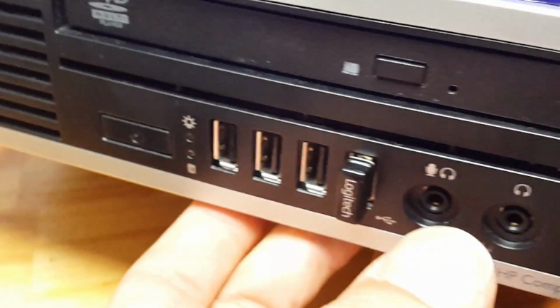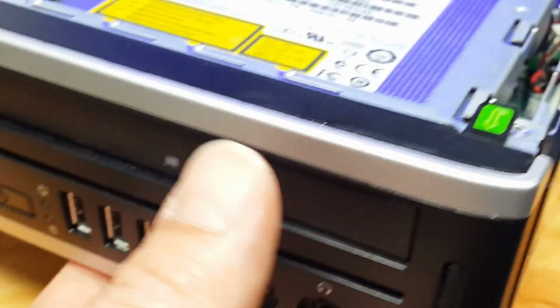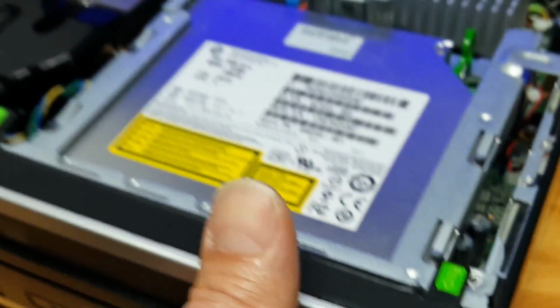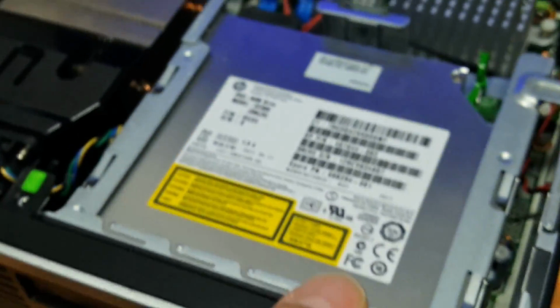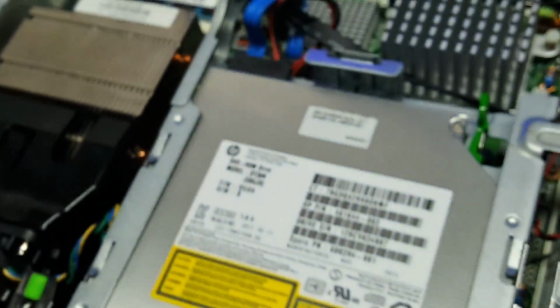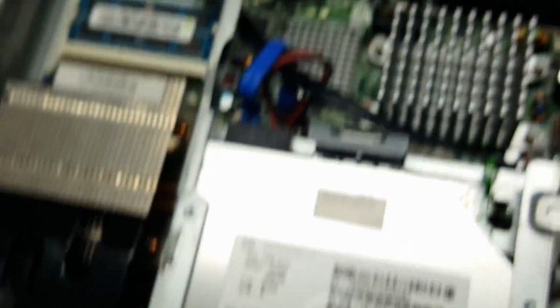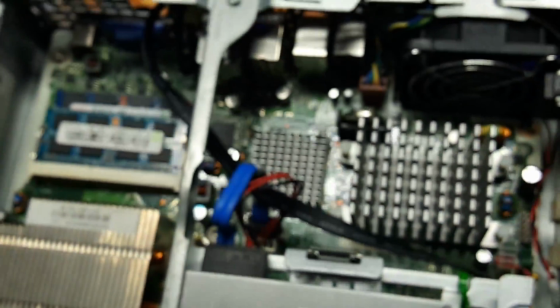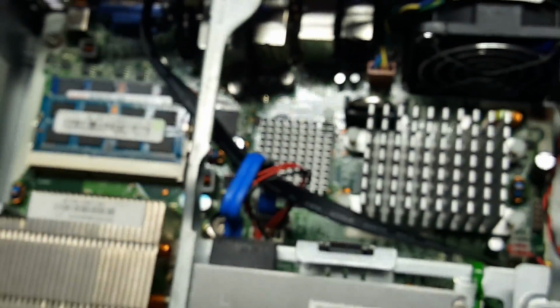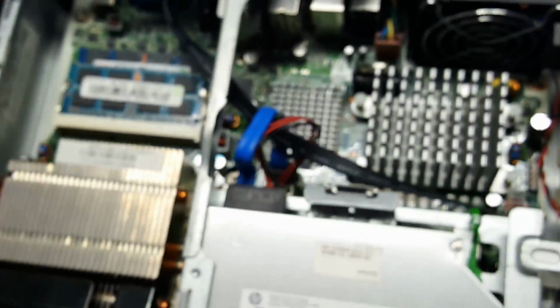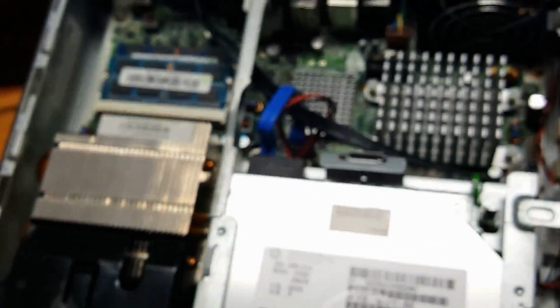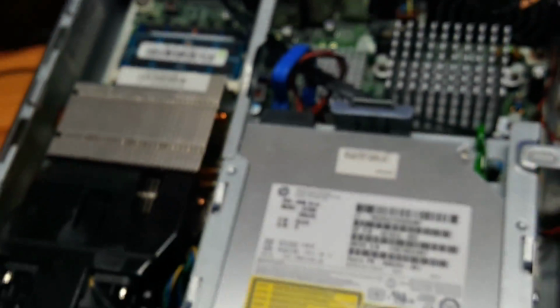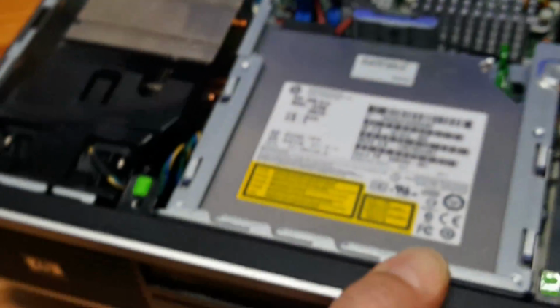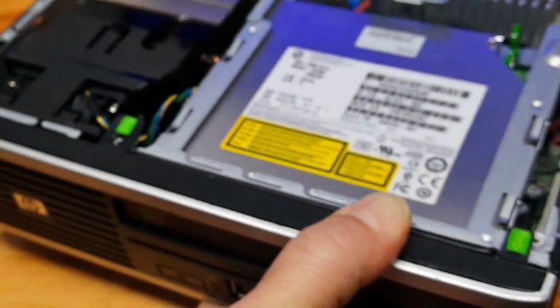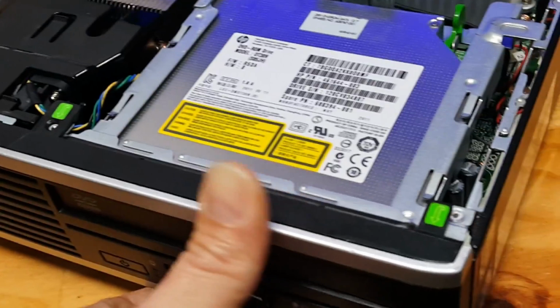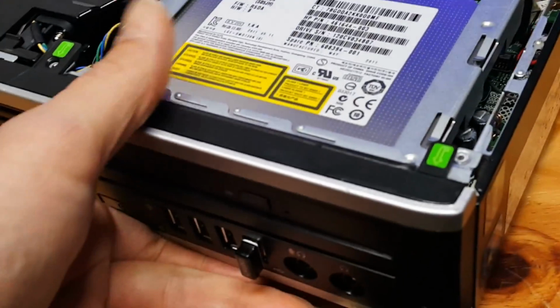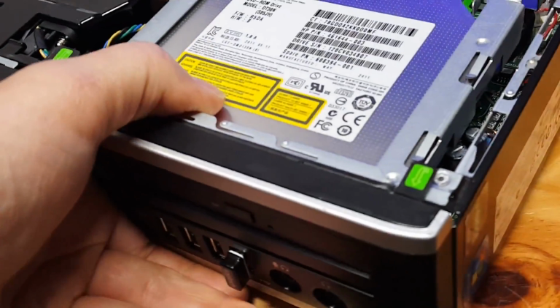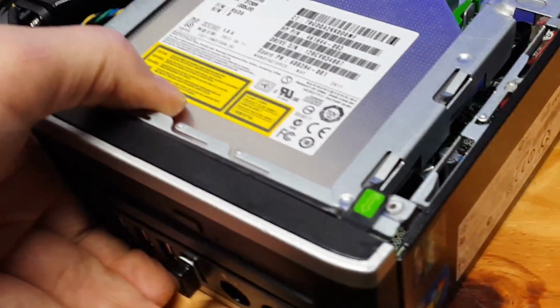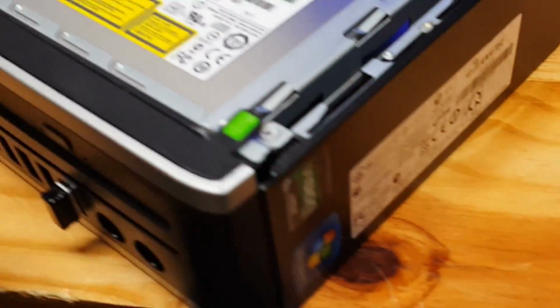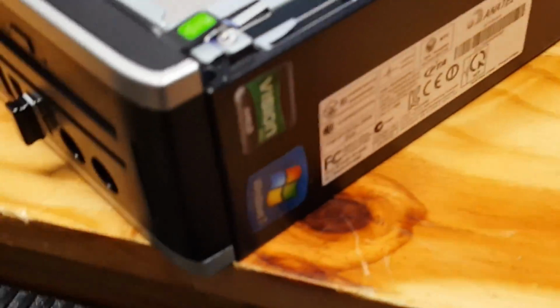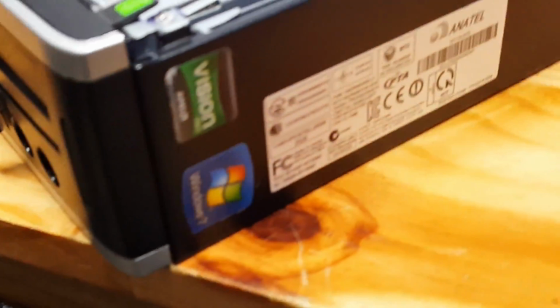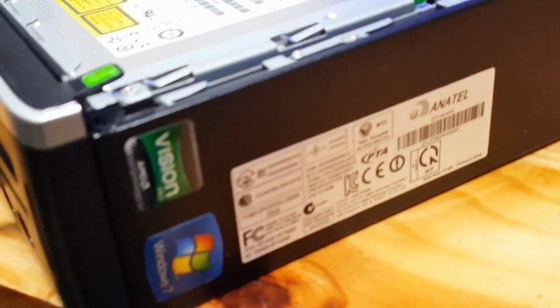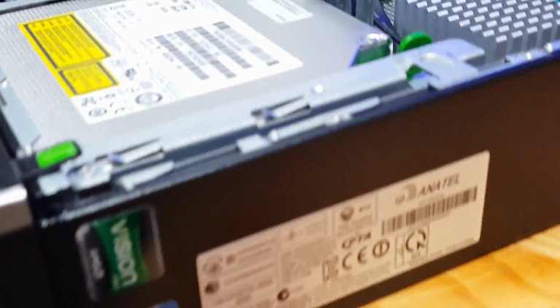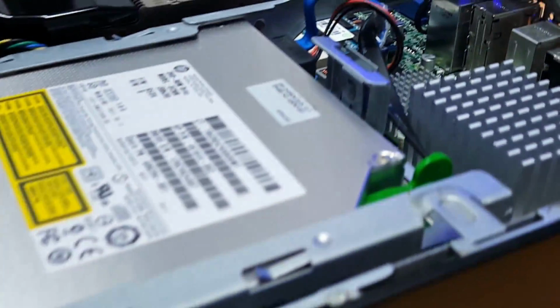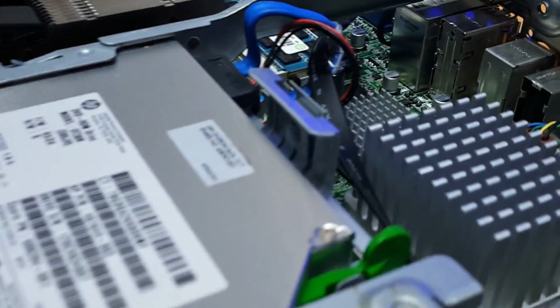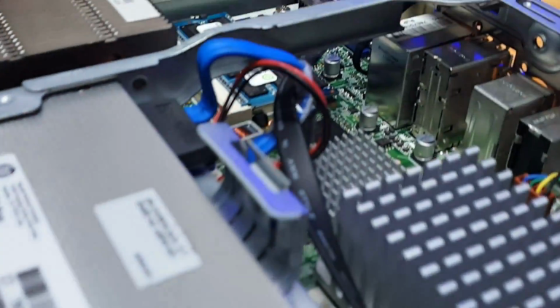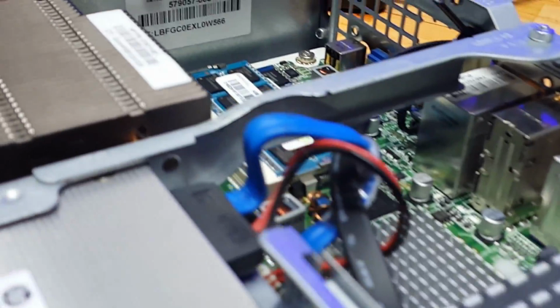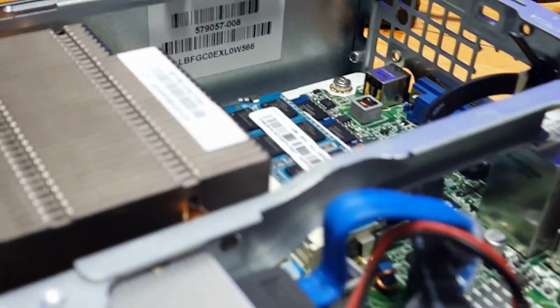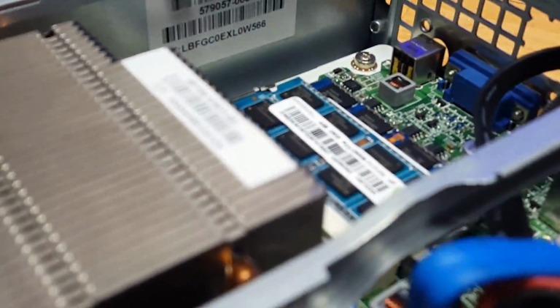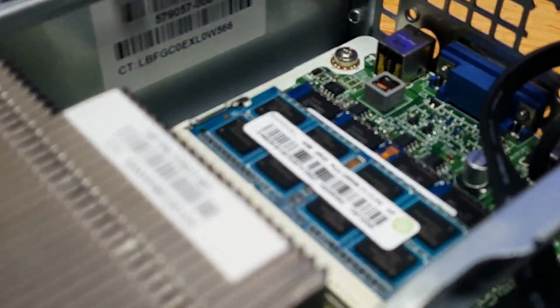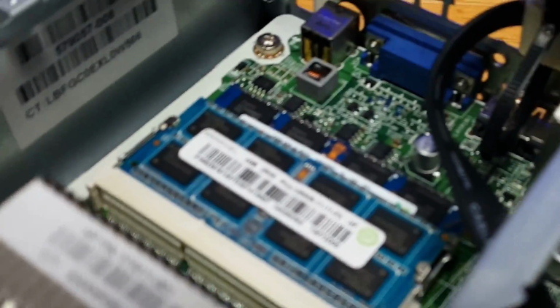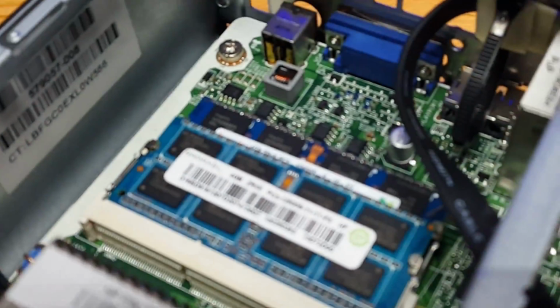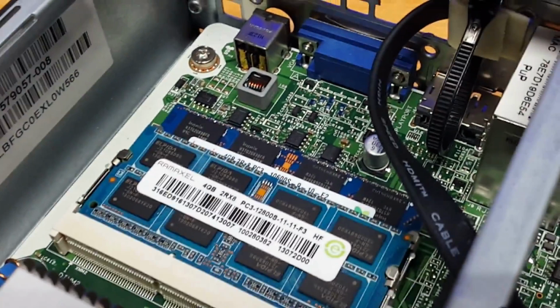I could have gone with a 1050 or higher, but a 1030 was handy, and the fact that I'm playing anything at all on this PC was kind of the point anyways. I mean, come on — Athlon 2 dual-core computer. It used to be strapped to the back of a monitor at a doctor's office or something. You know, it came with a laptop power supply.